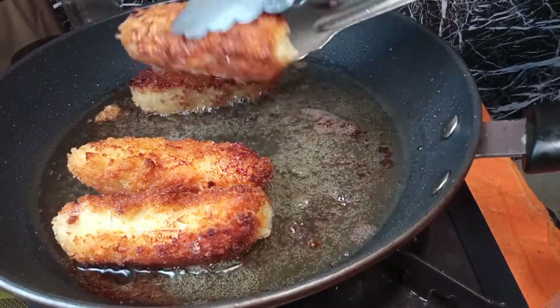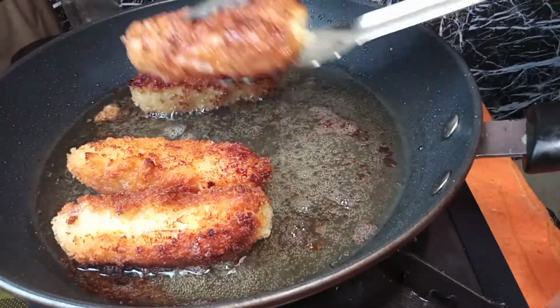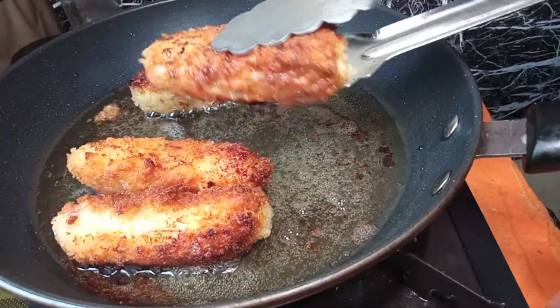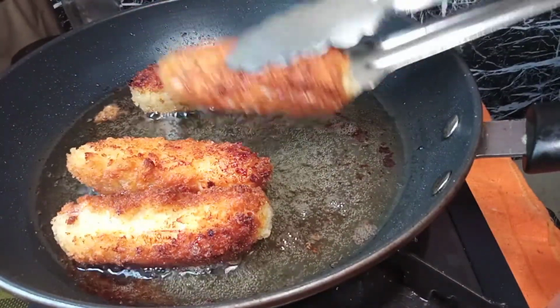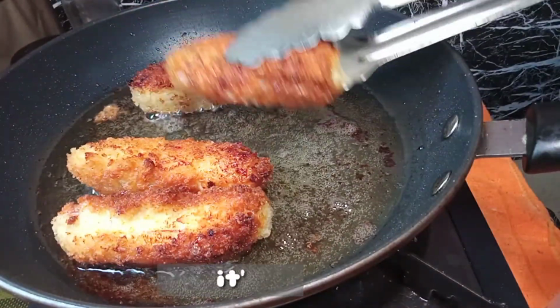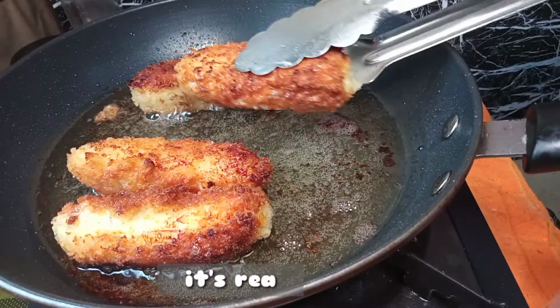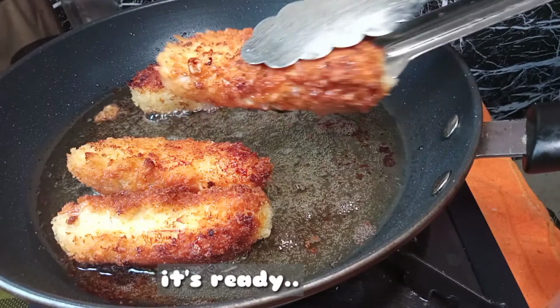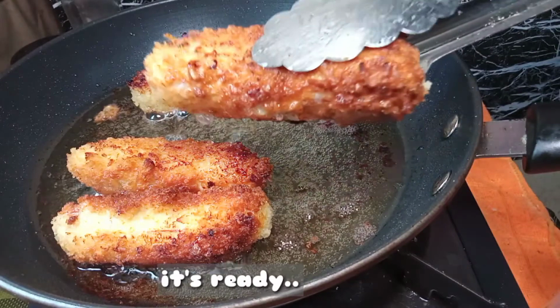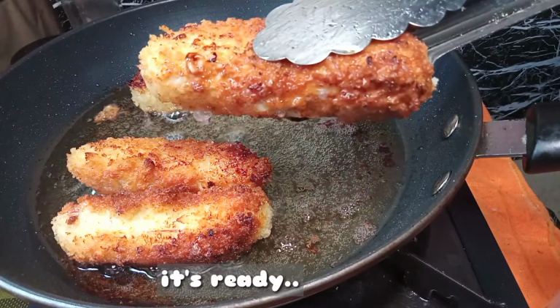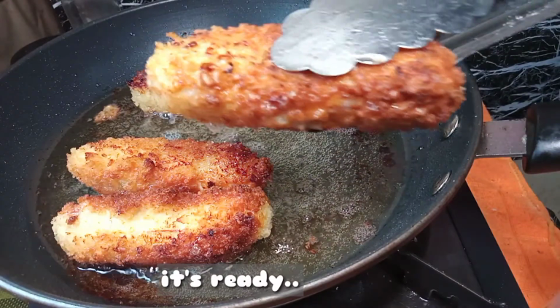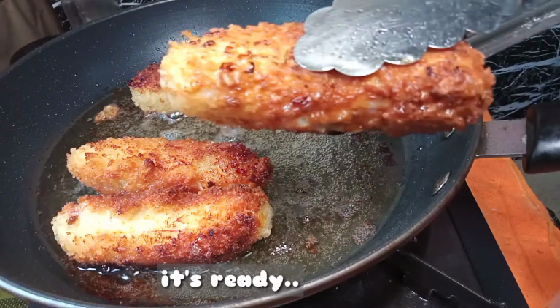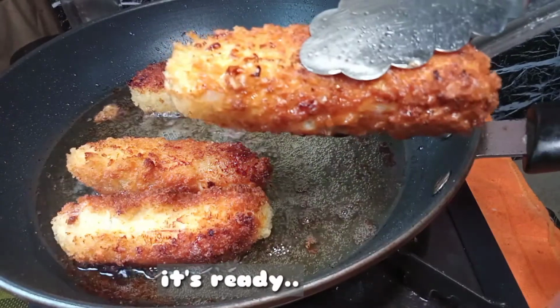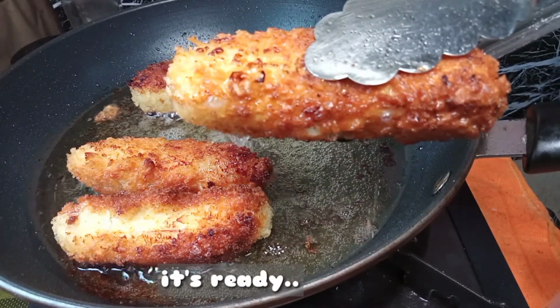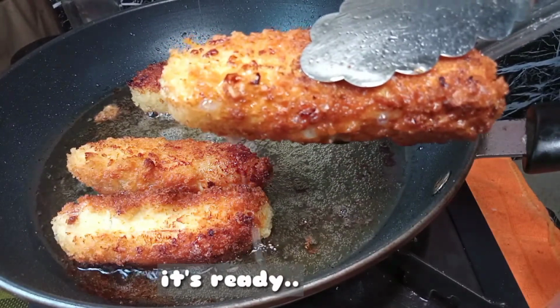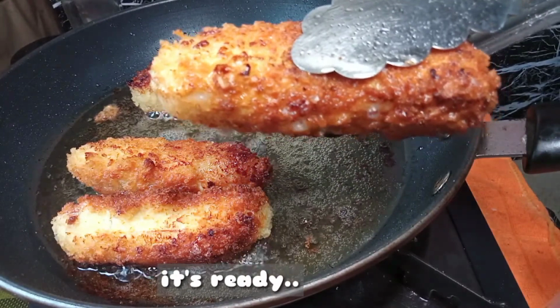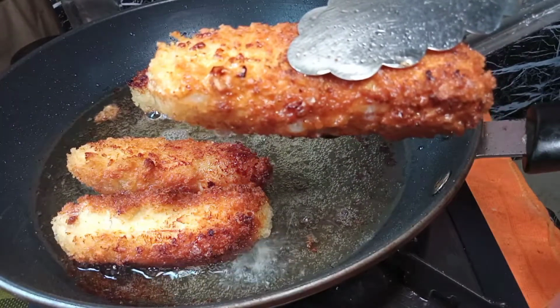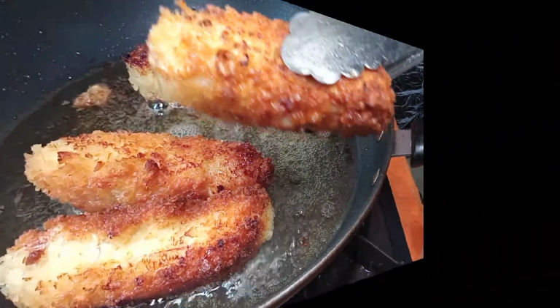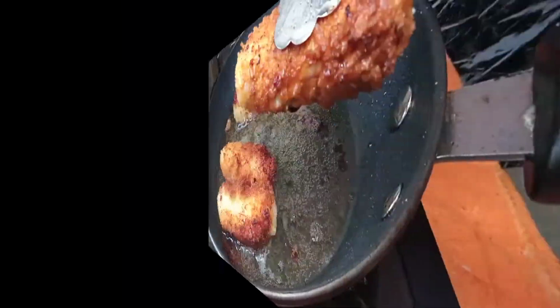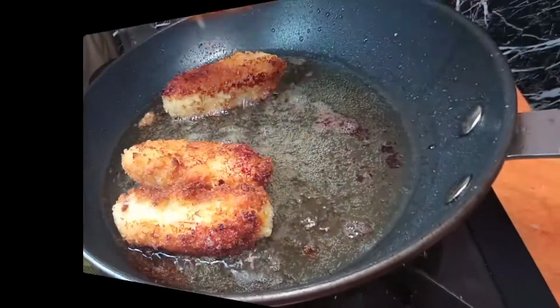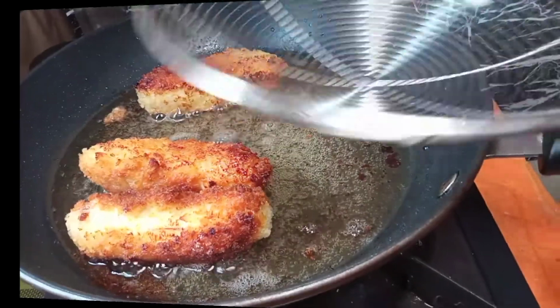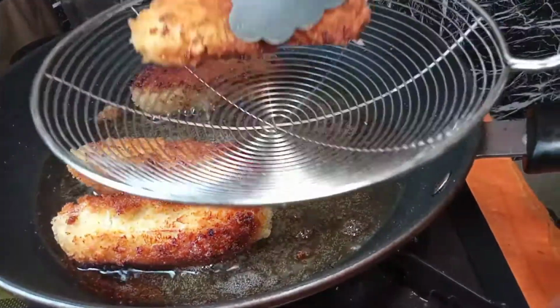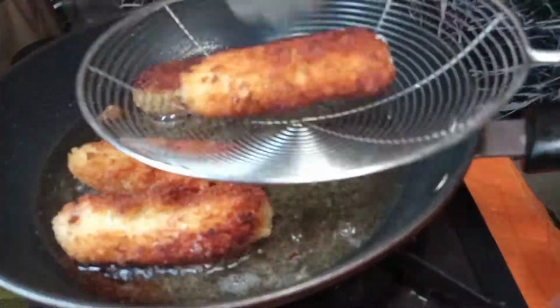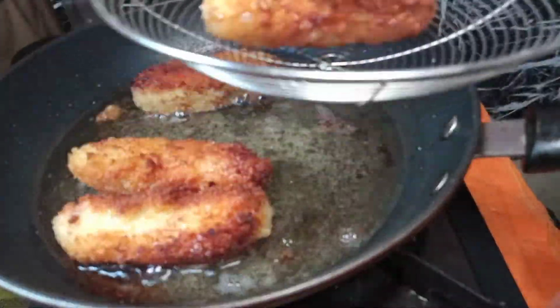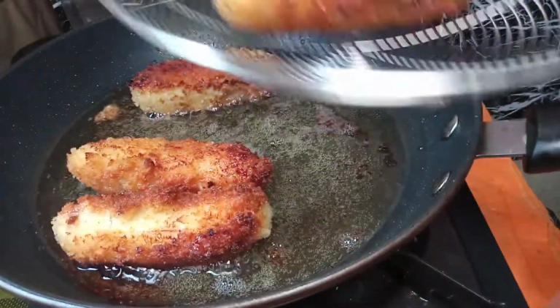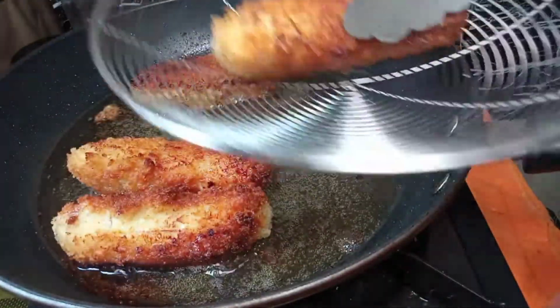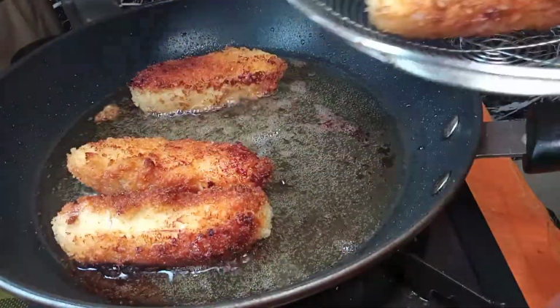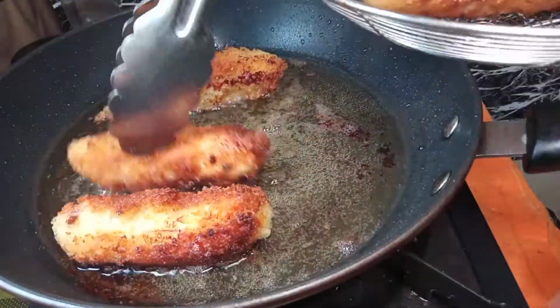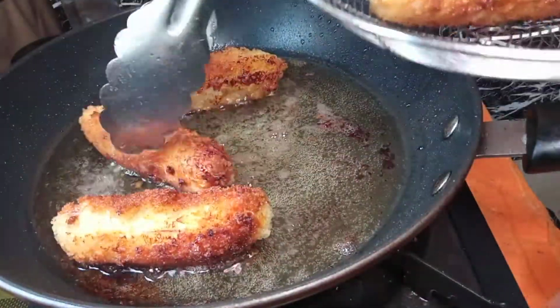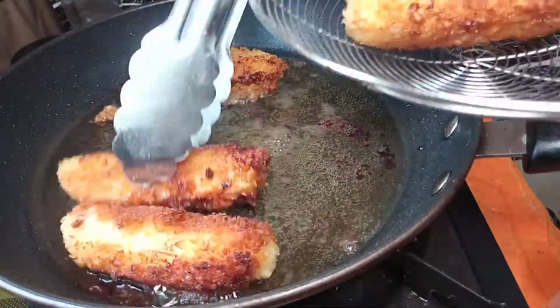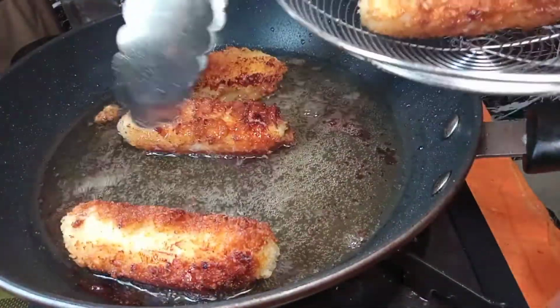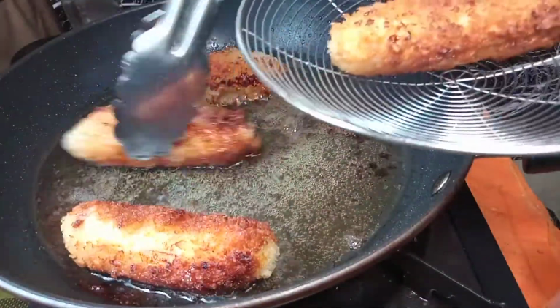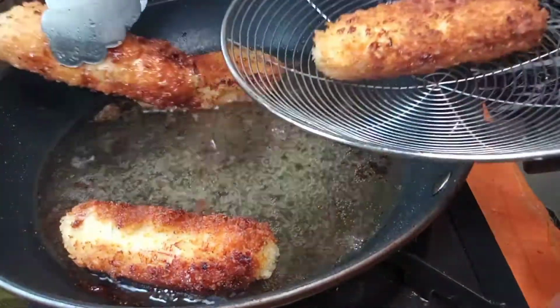And this is done. This is what we want to achieve. Our recipe is ready — serve while it's hot.